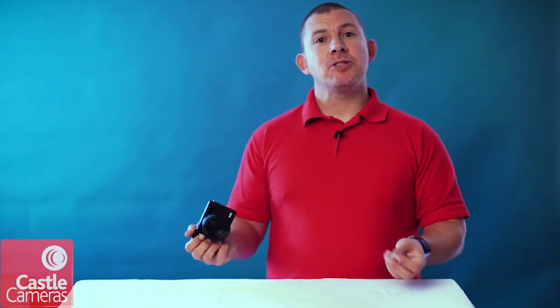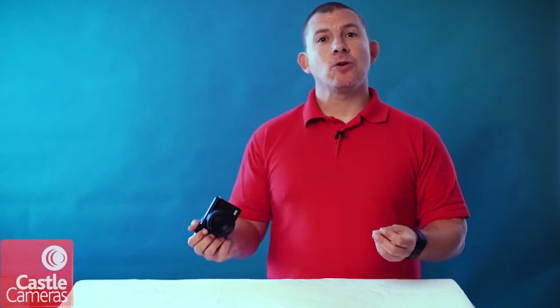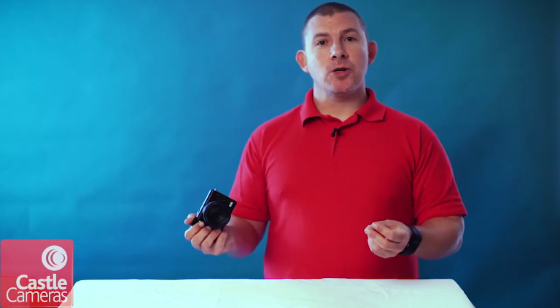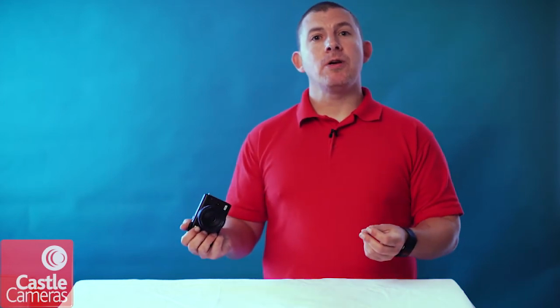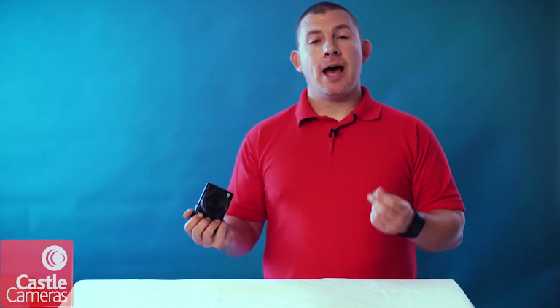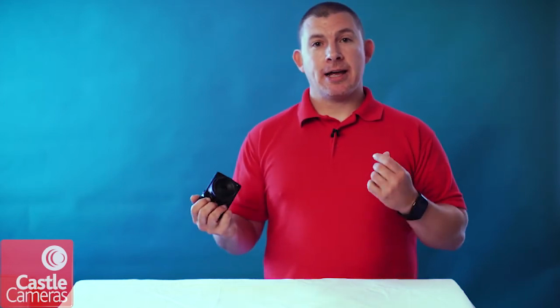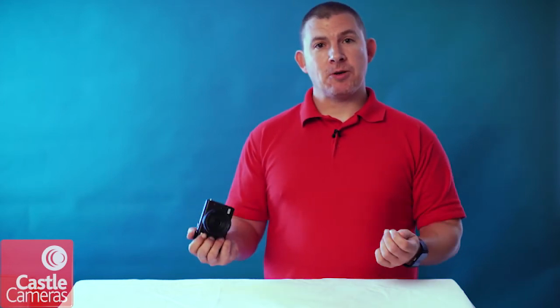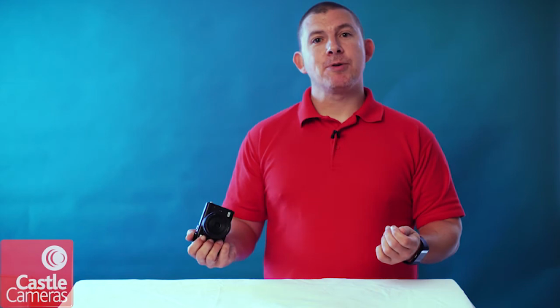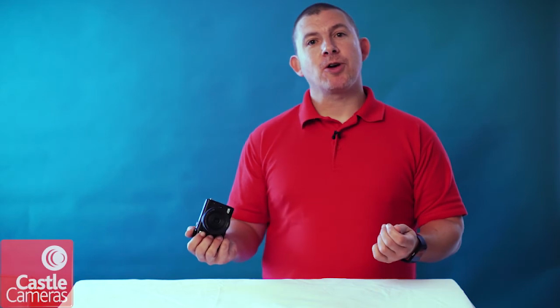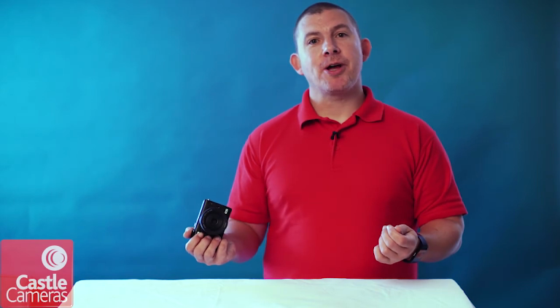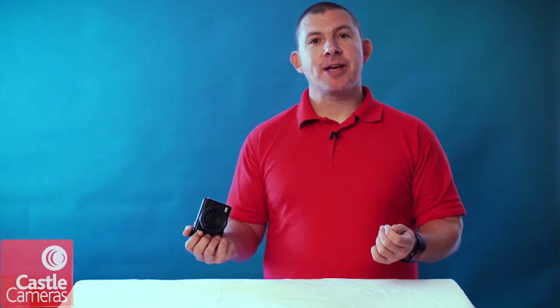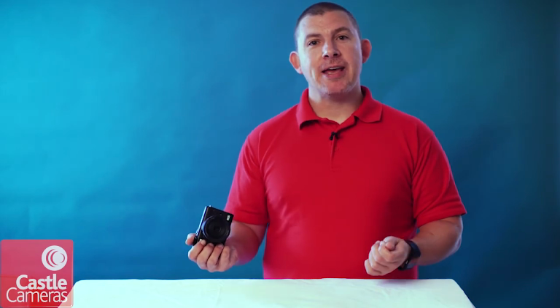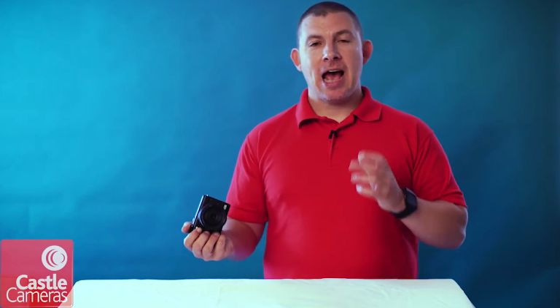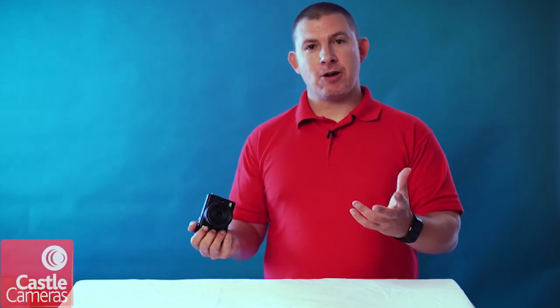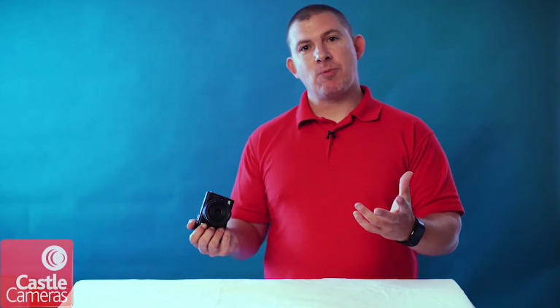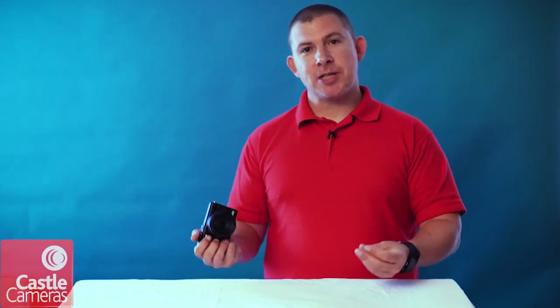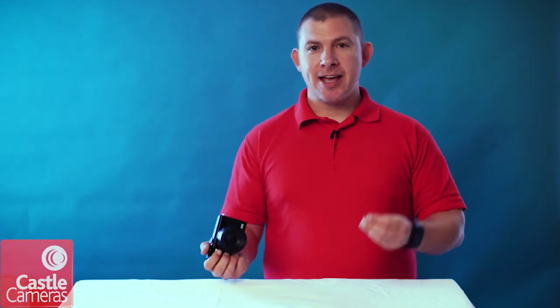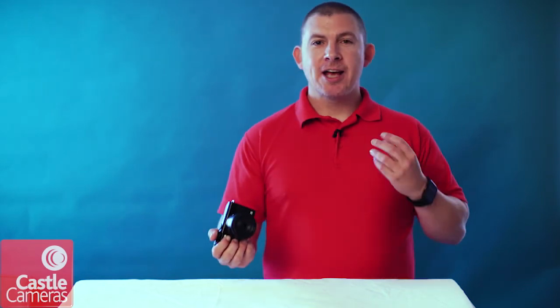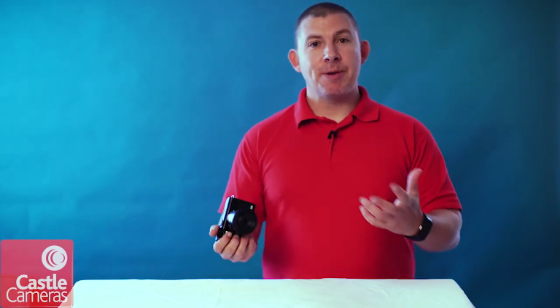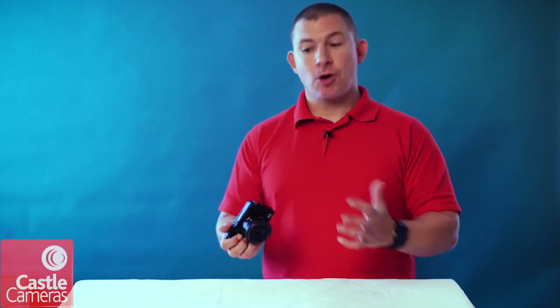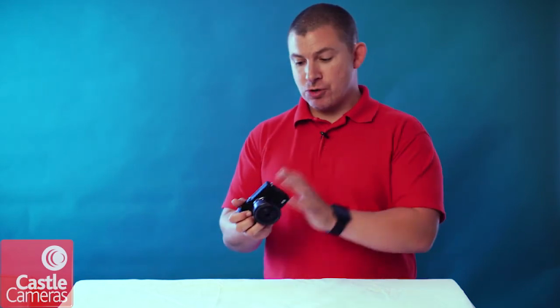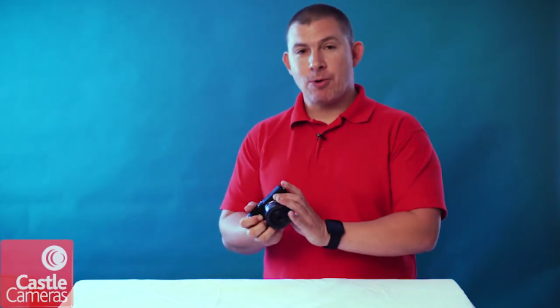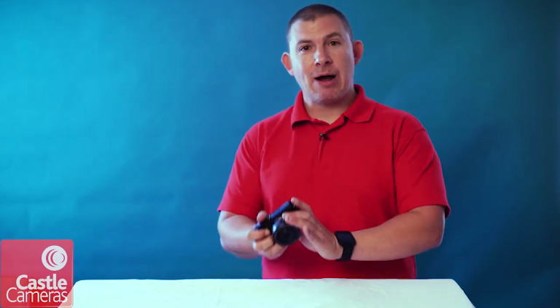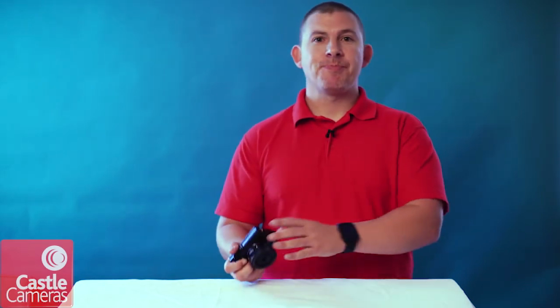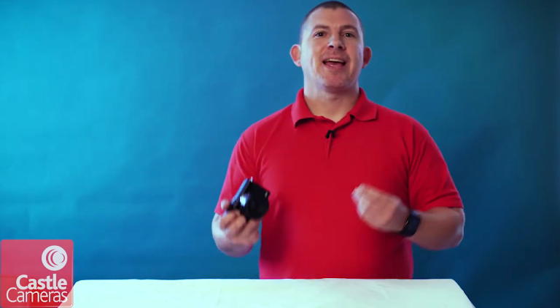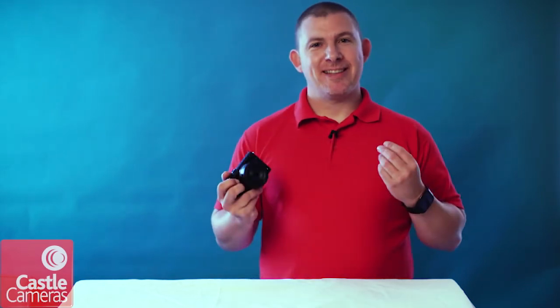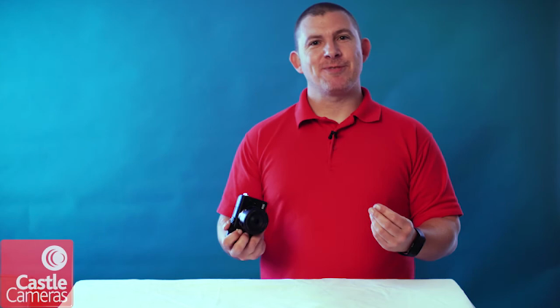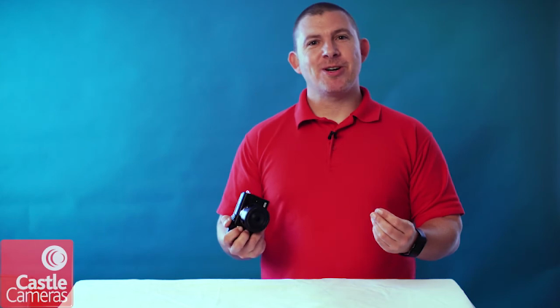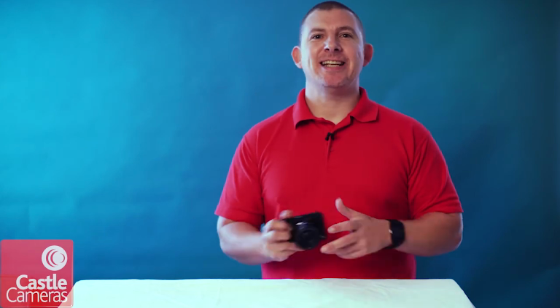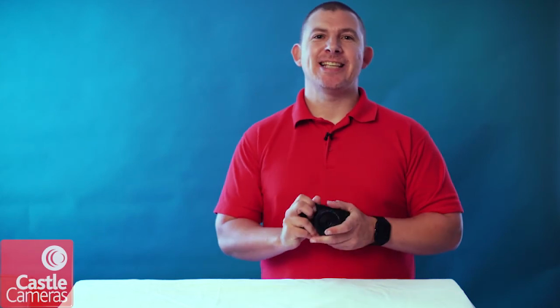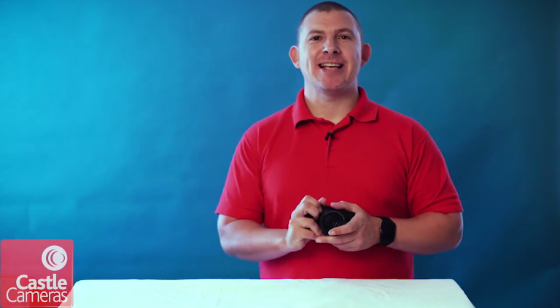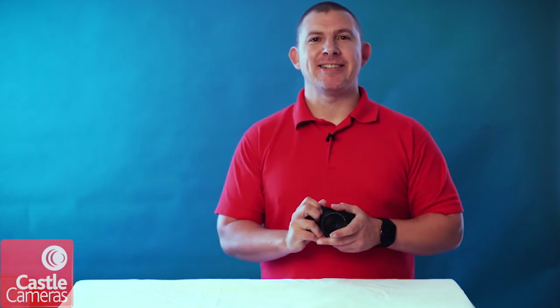We'll be getting them in store soon at castlecameras.co.uk — have a look on the website, come in store and try one out. Thanks for watching, see you again soon.